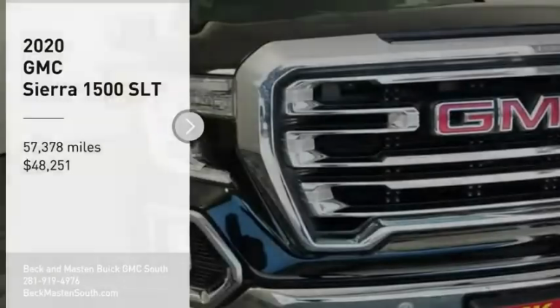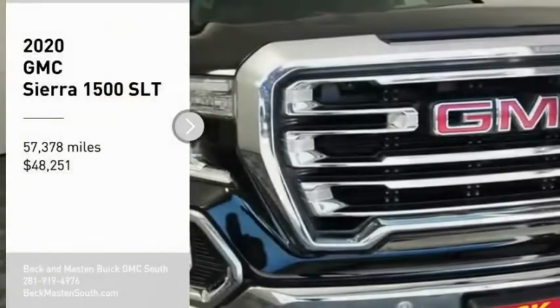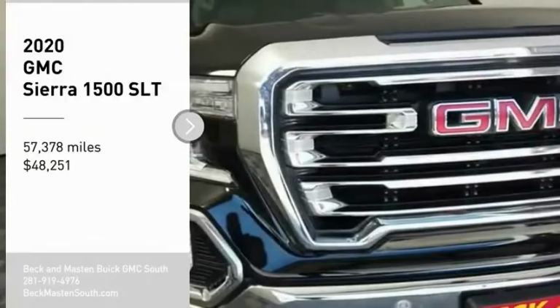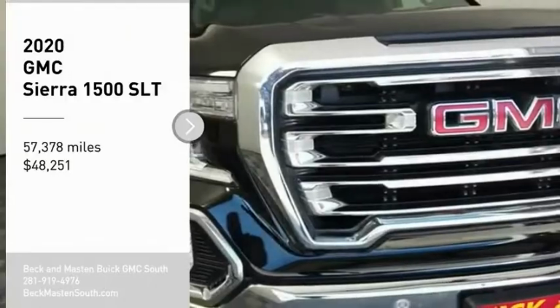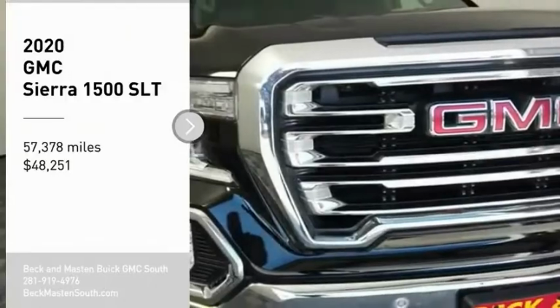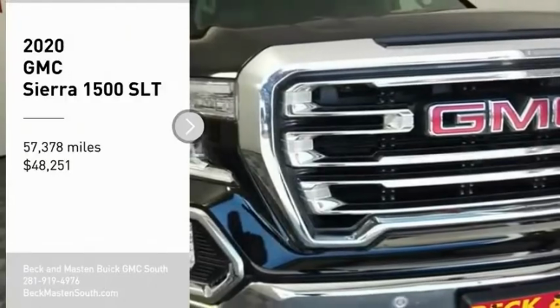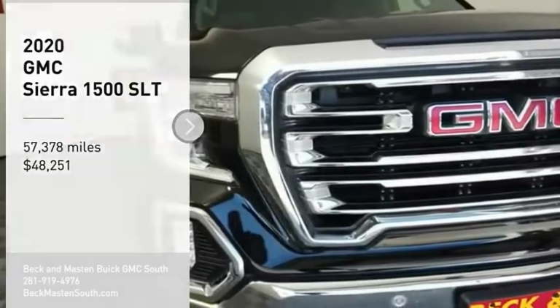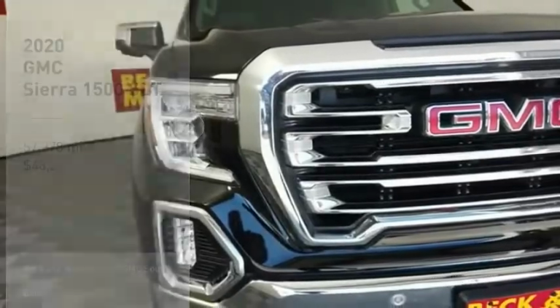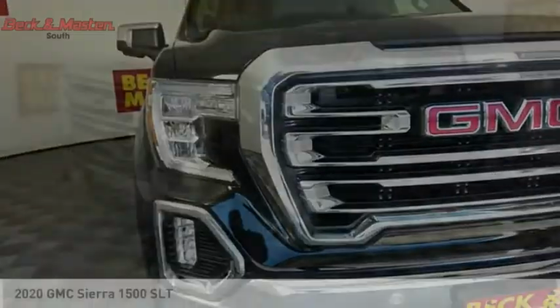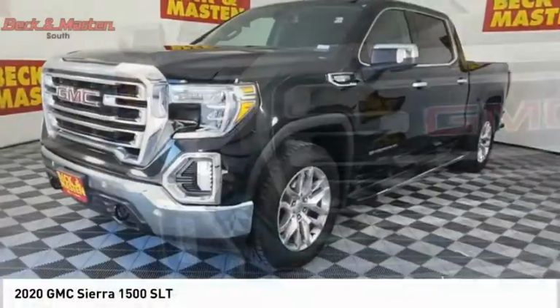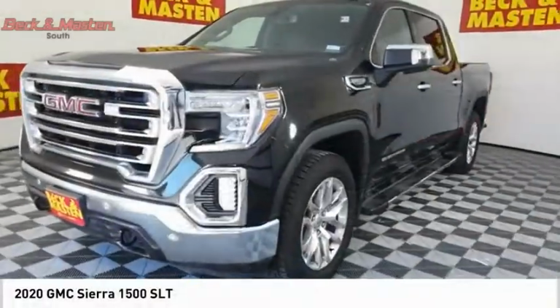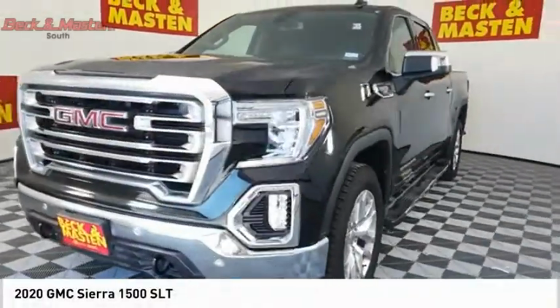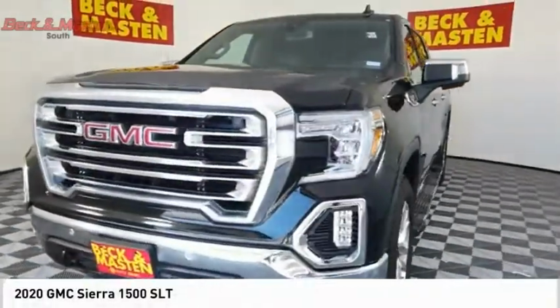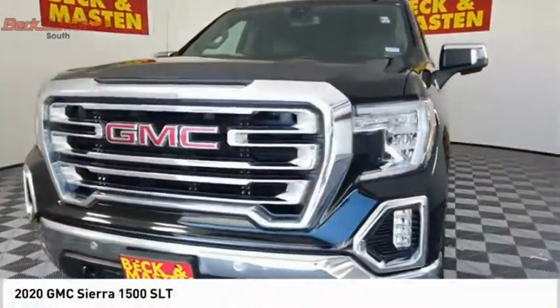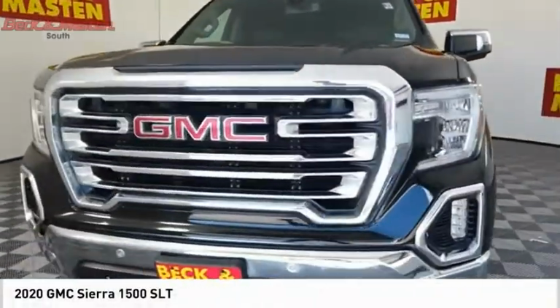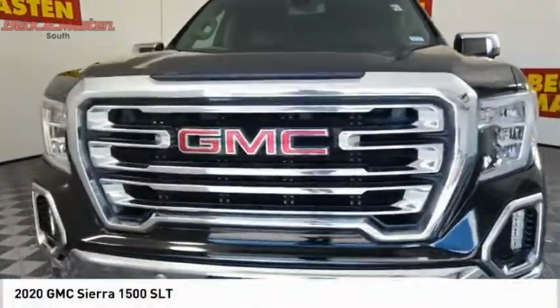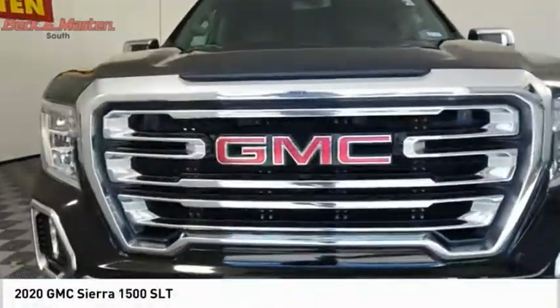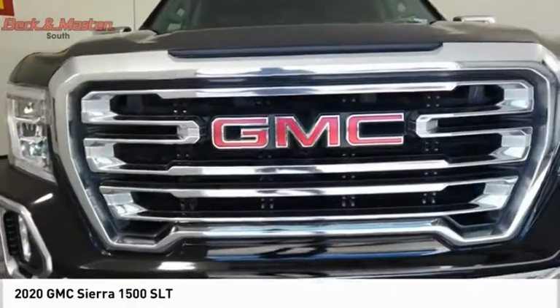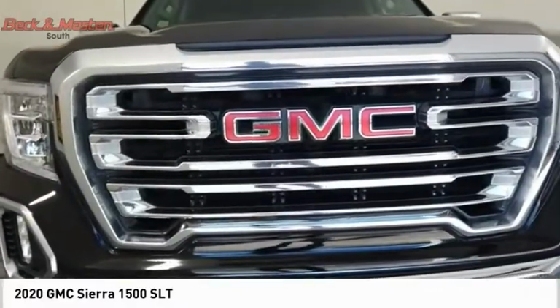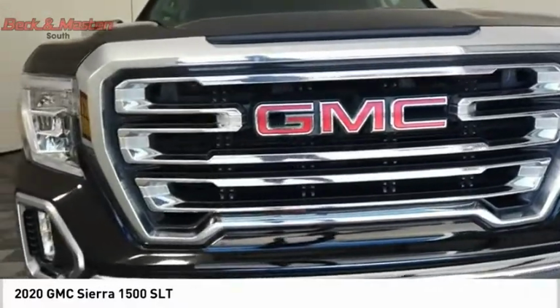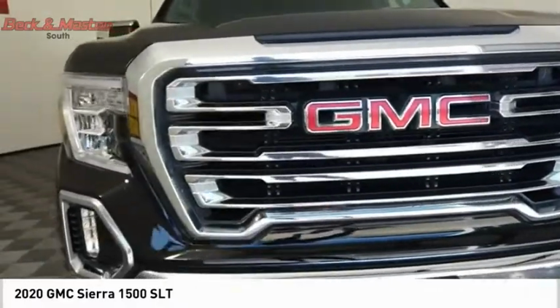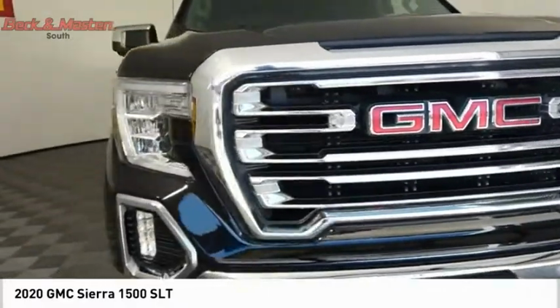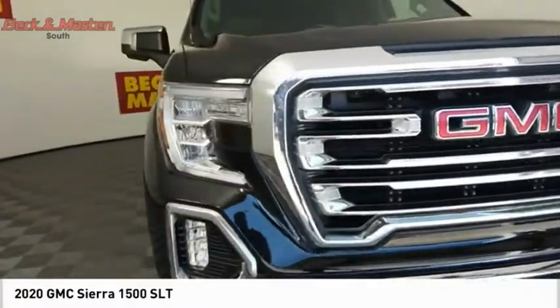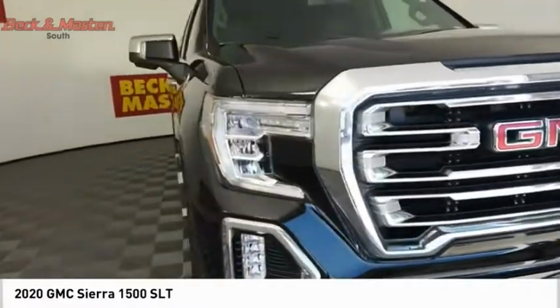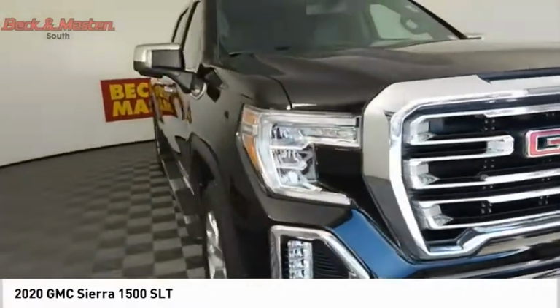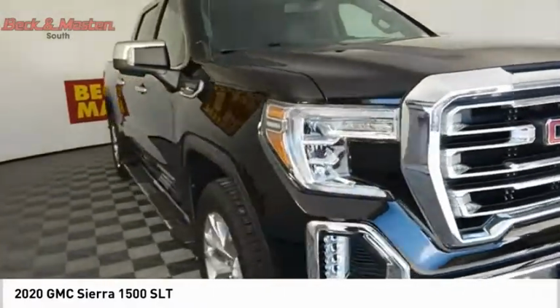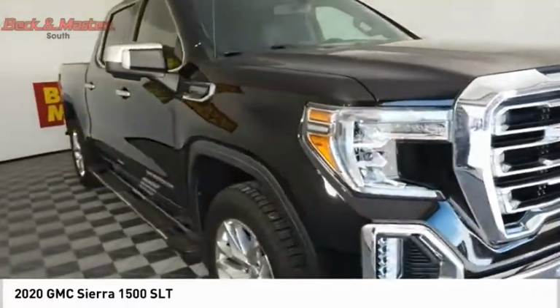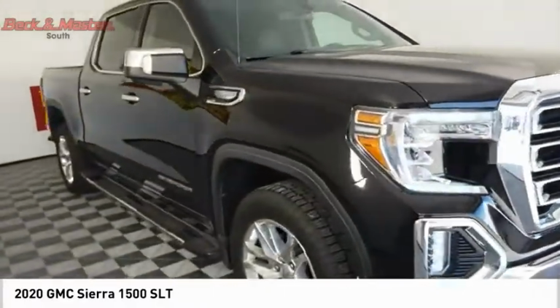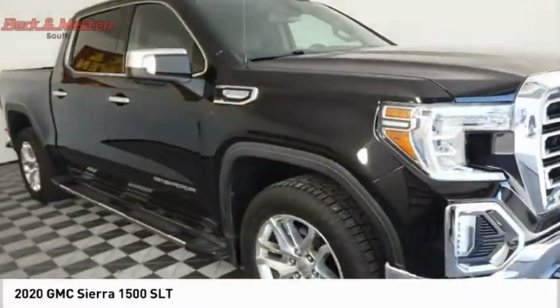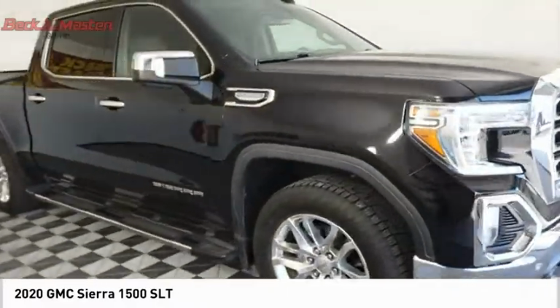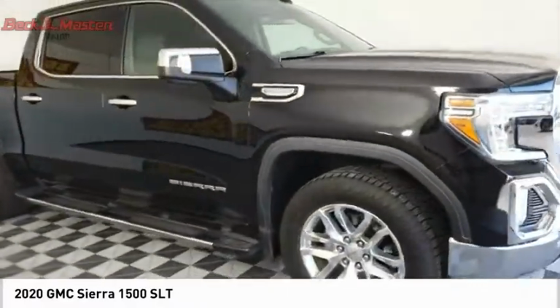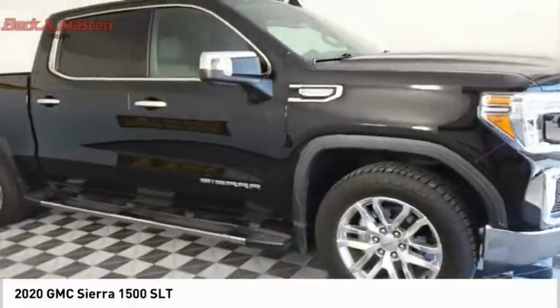Looking for the right vehicle? Check out the 2020 Sierra 1500. The GMC Sierra is a full-size pickup with all the functionality you could expect.